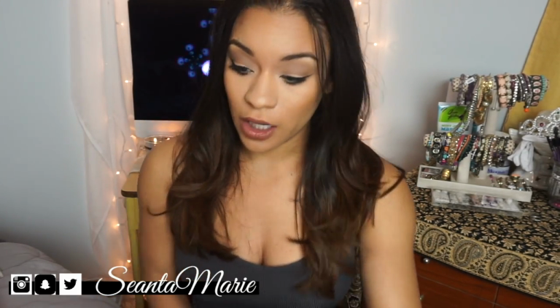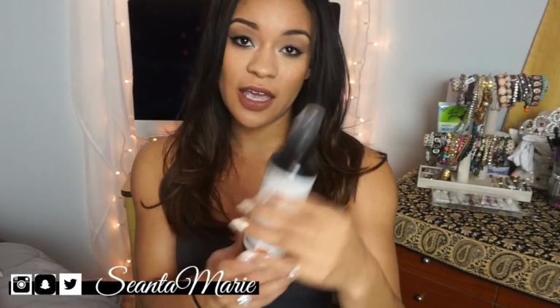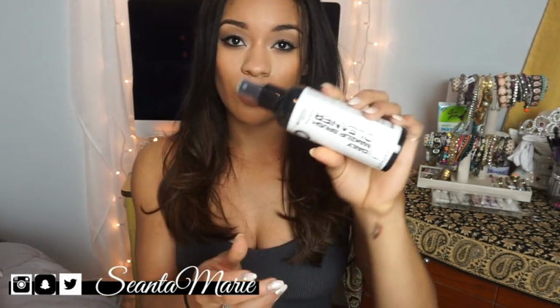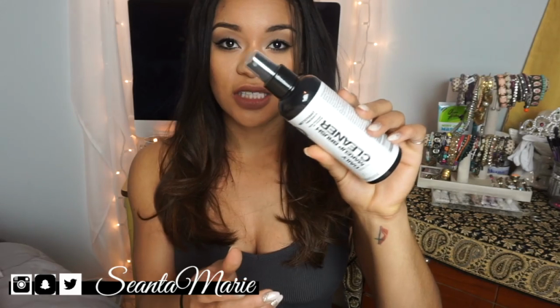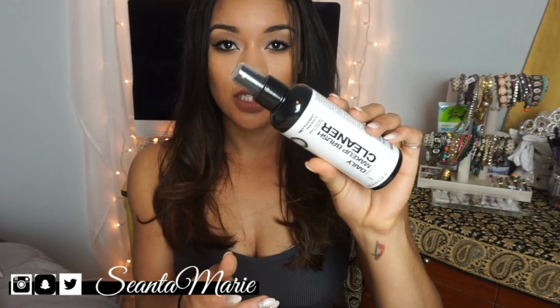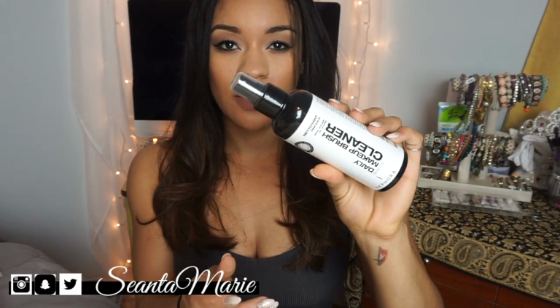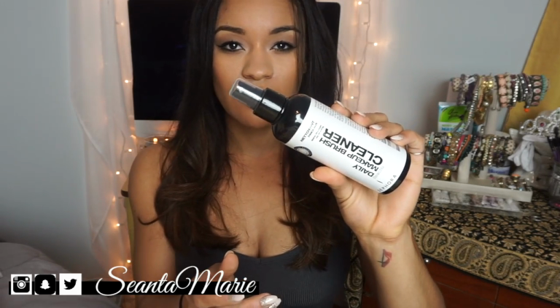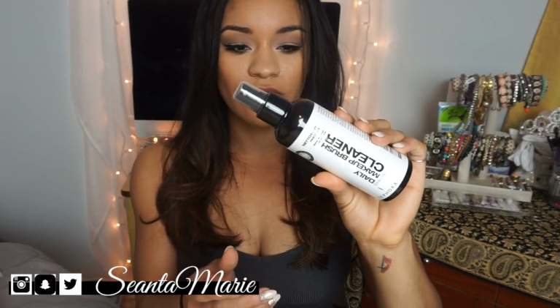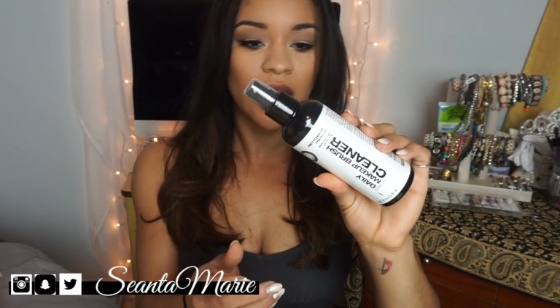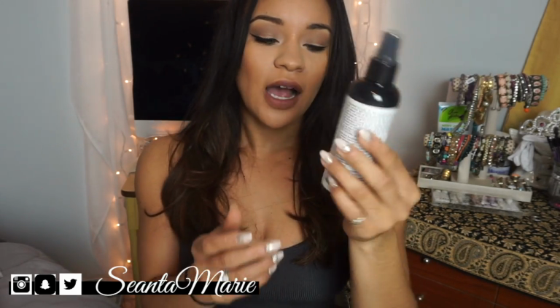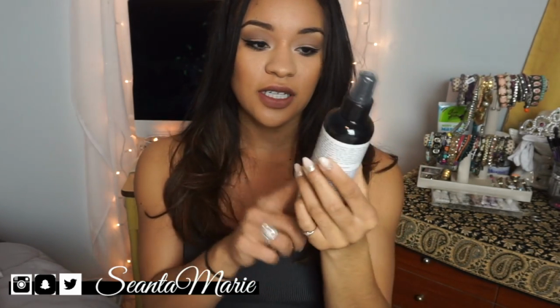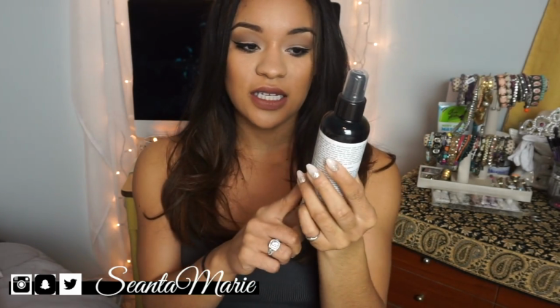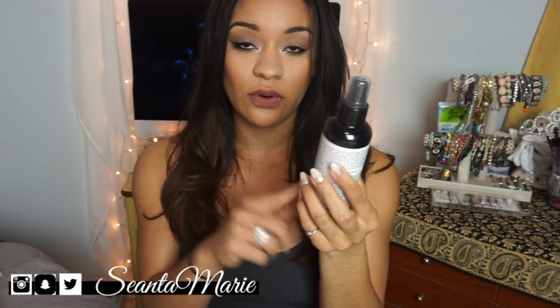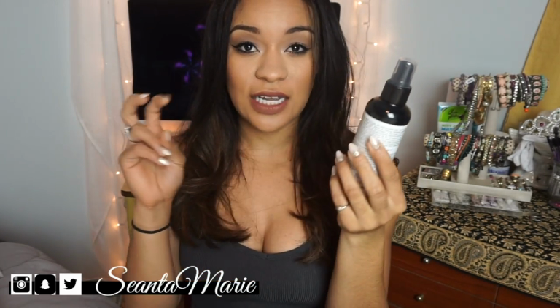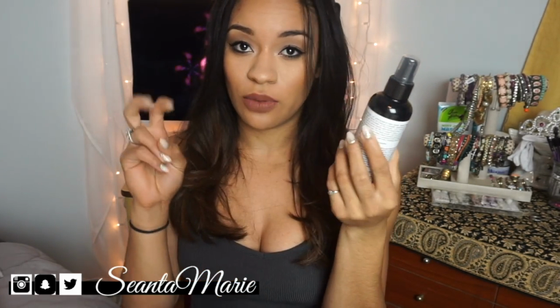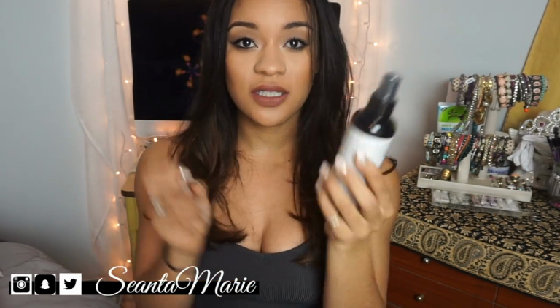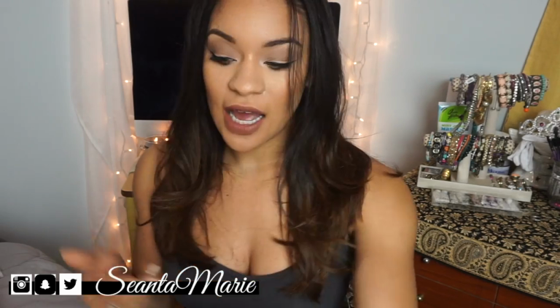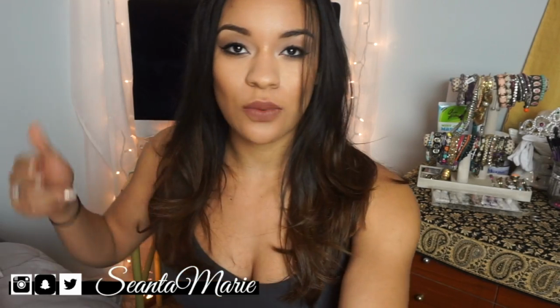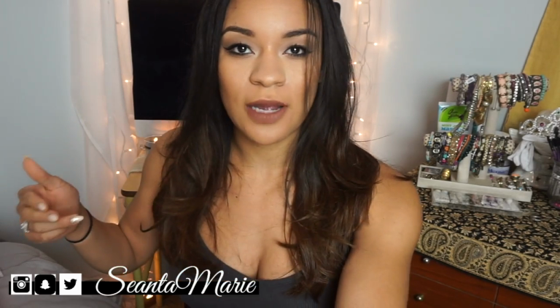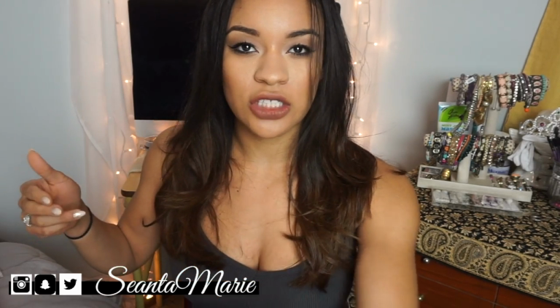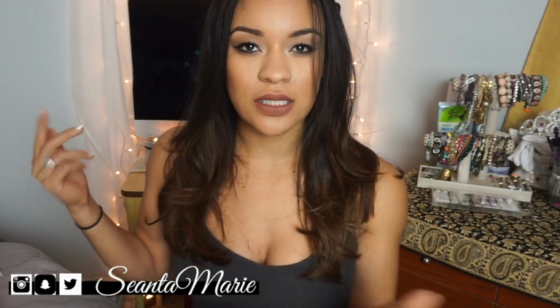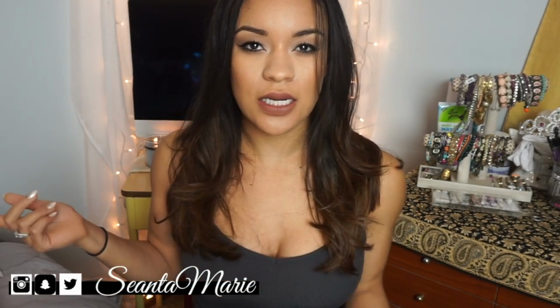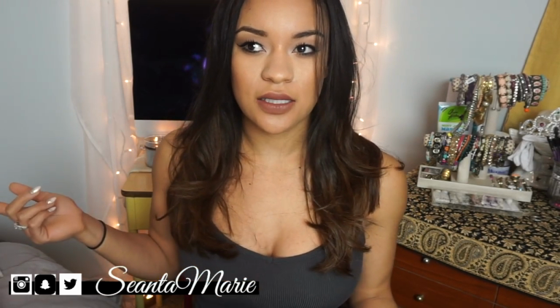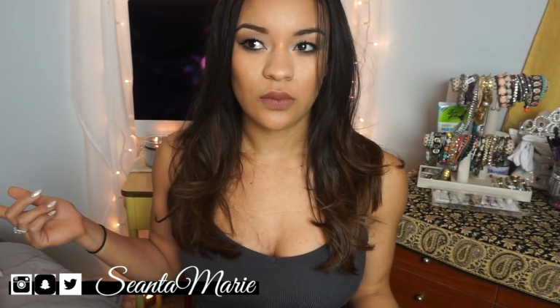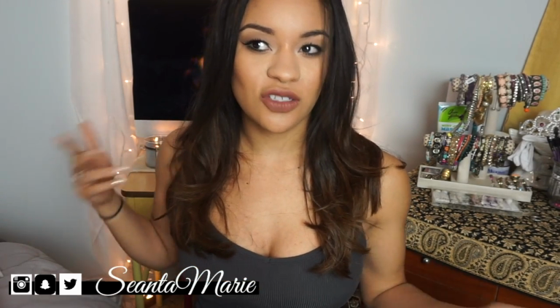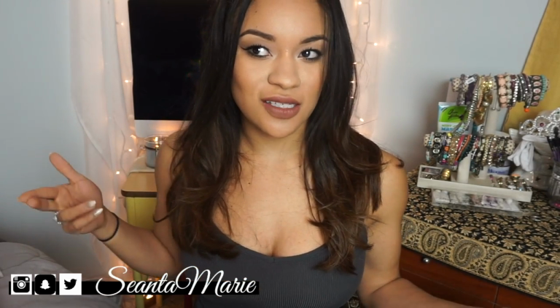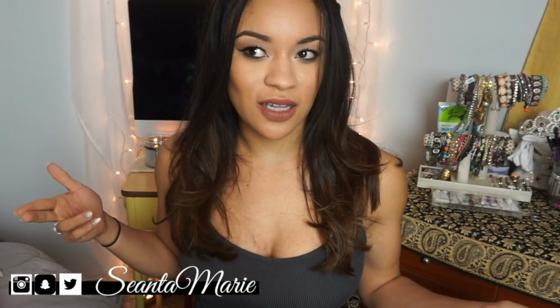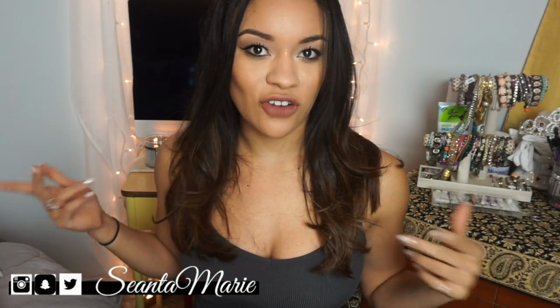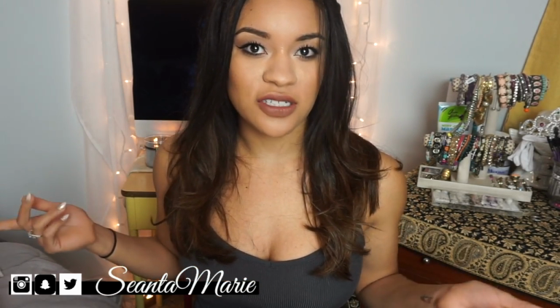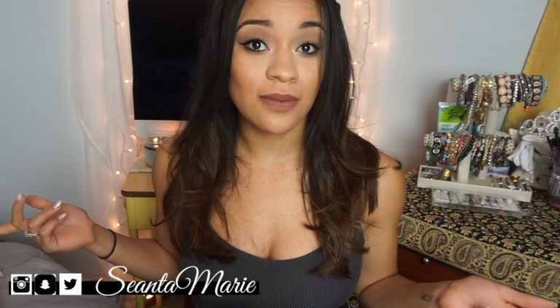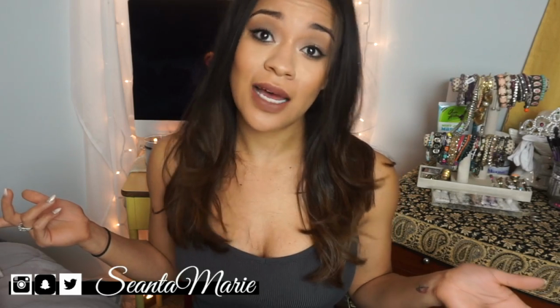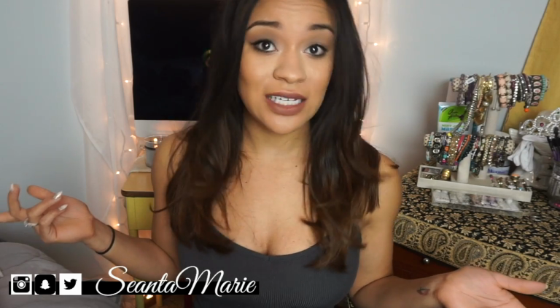A makeup brush cleaner that I picked up from Sephora — I really like this for daily brush cleaning. I like to wash my brushes on Sundays, which usually ends up being like every other Sunday because I'm lazy.